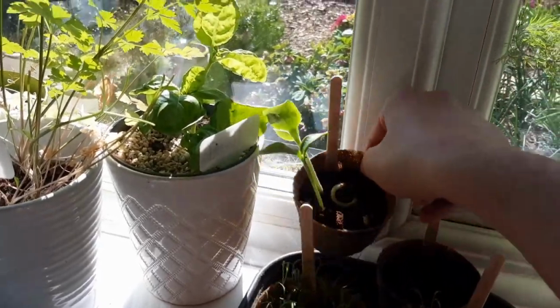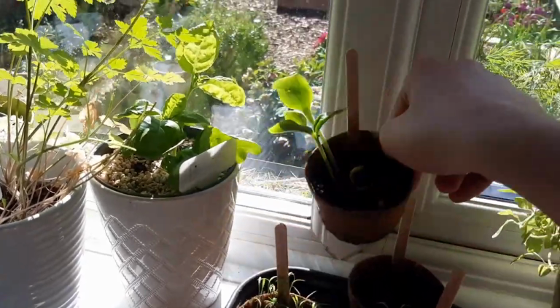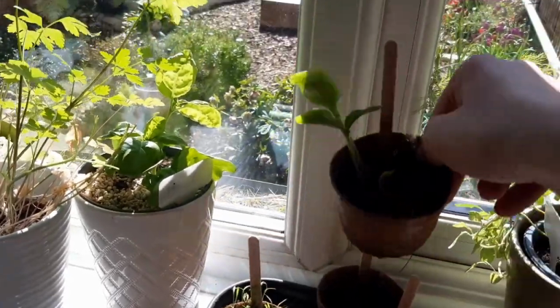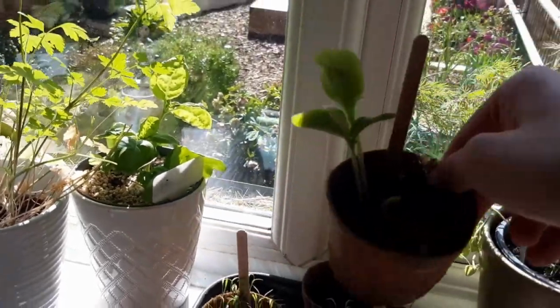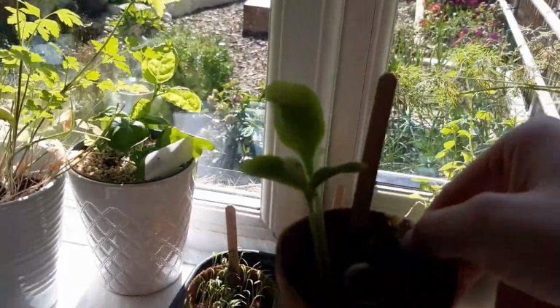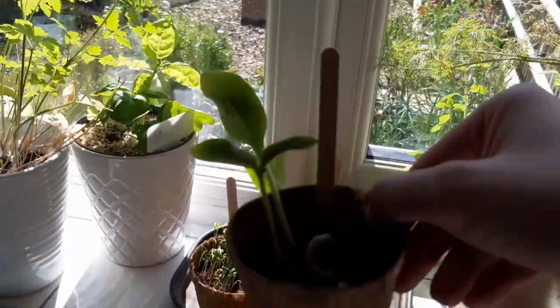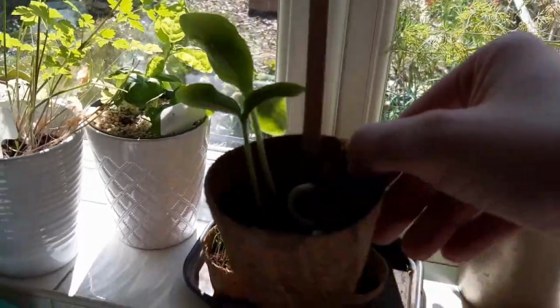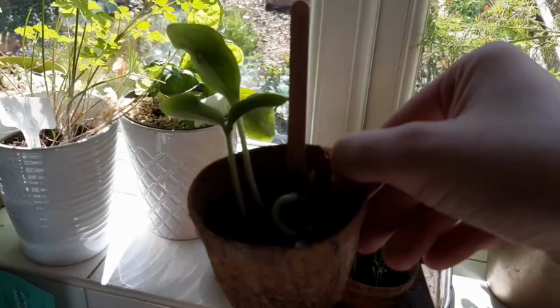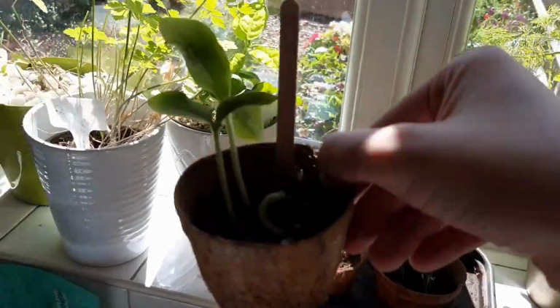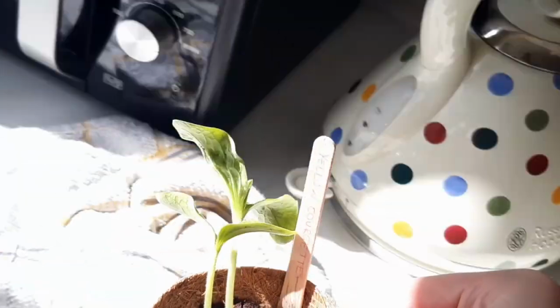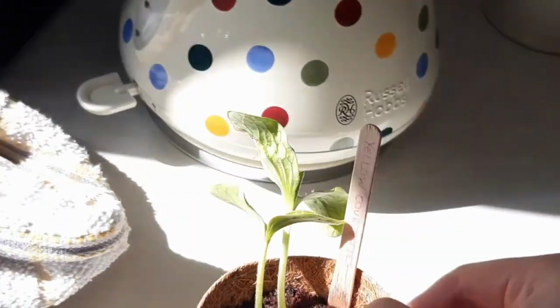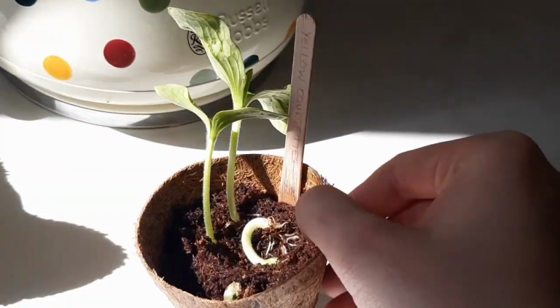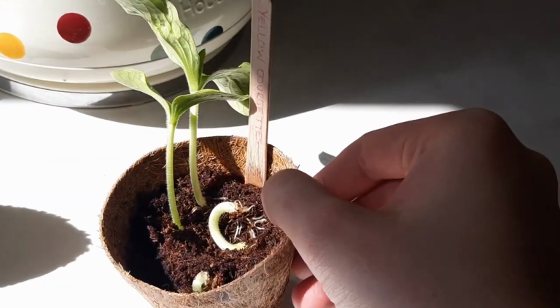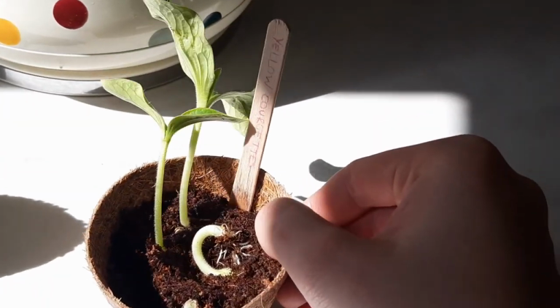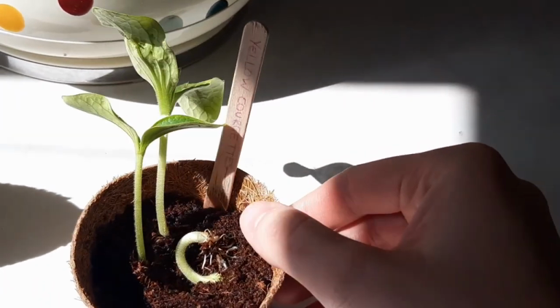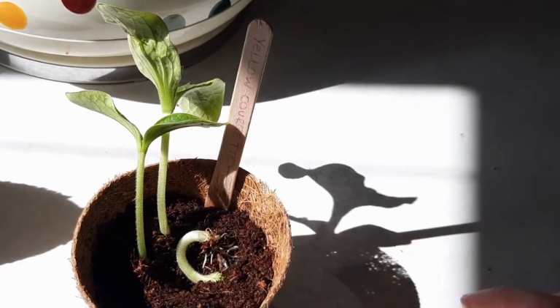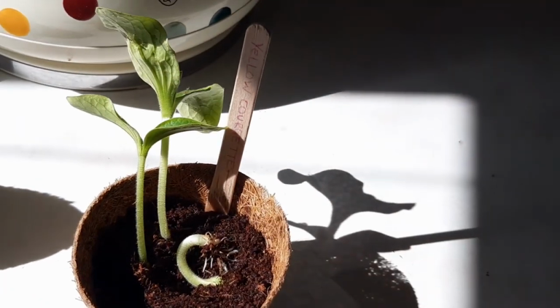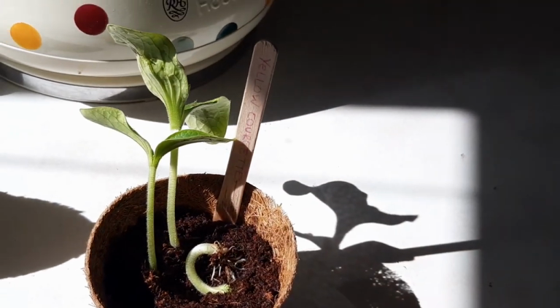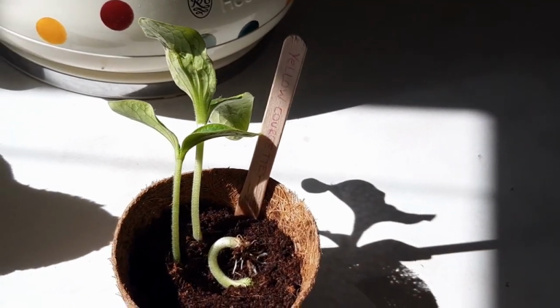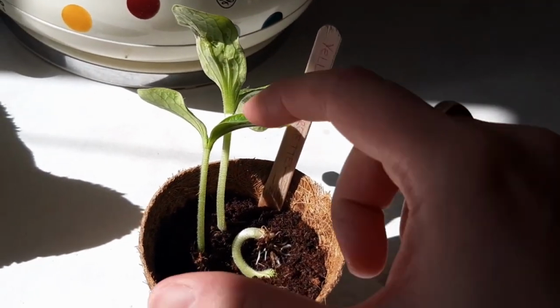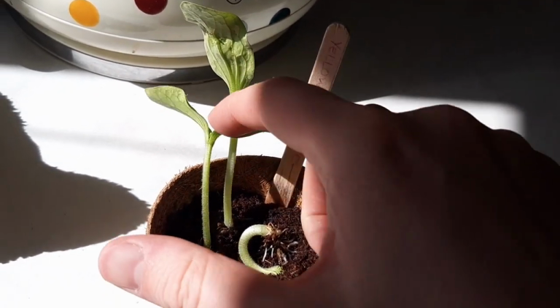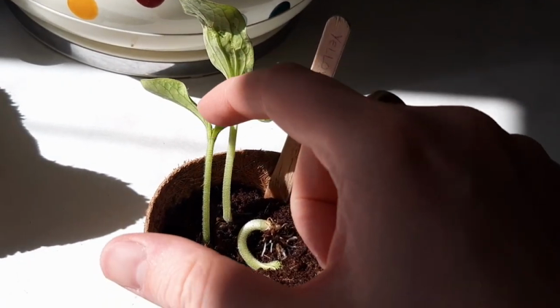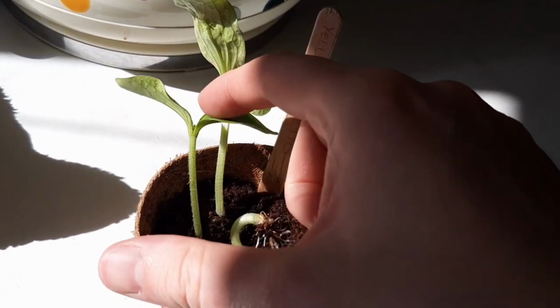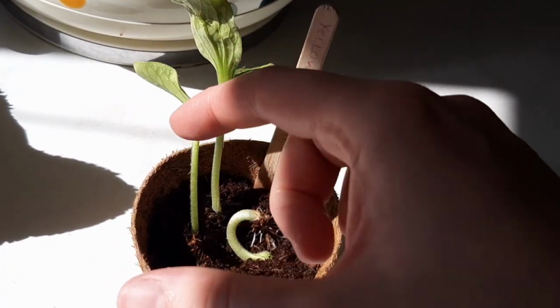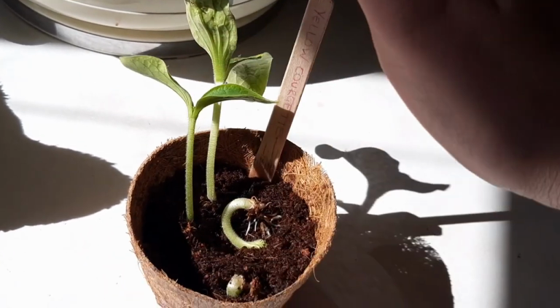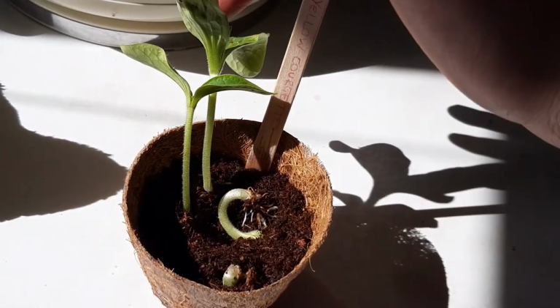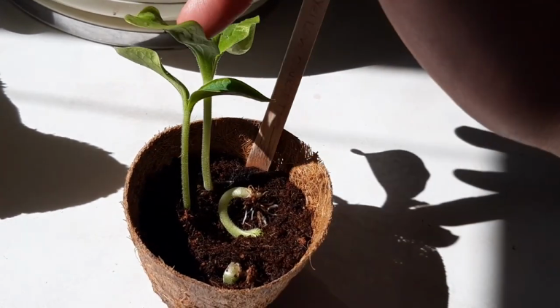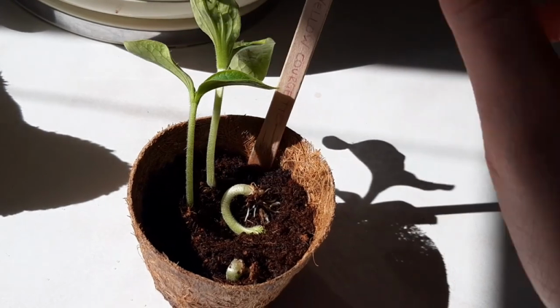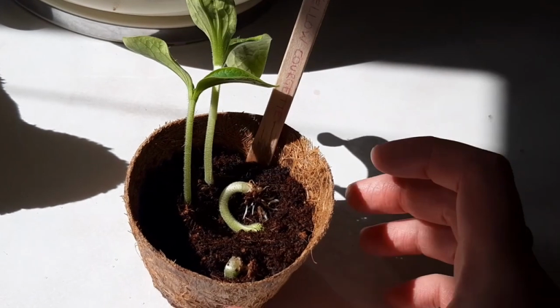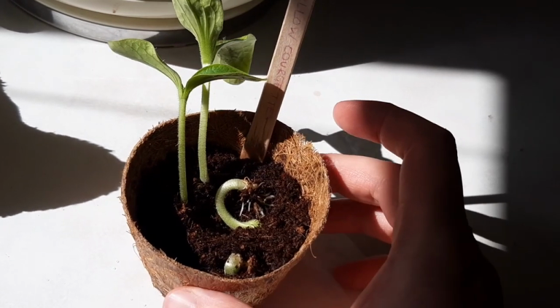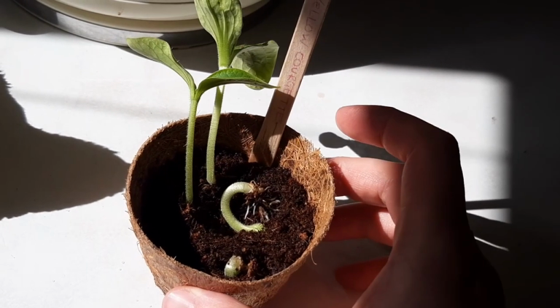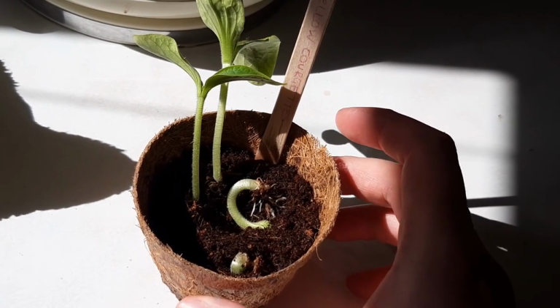These are our courgette seedlings which have happily grown a decent pair of leaves while sitting on our windowsill. They're ready to move into a bigger pot and to go outside.